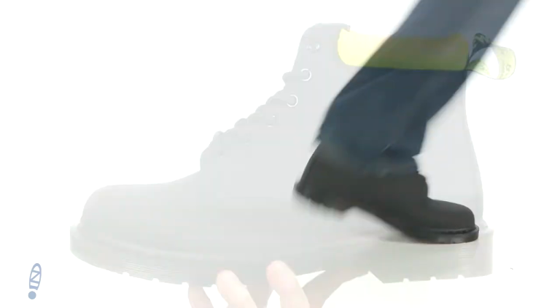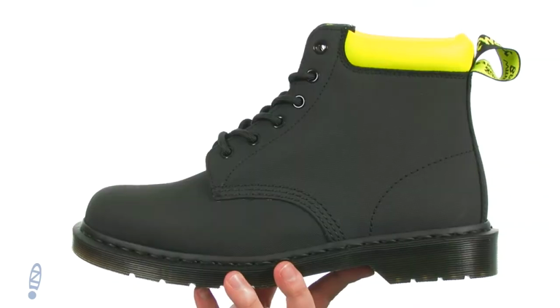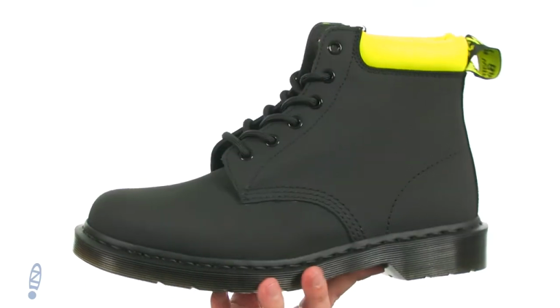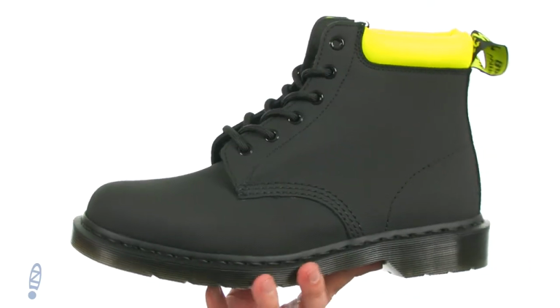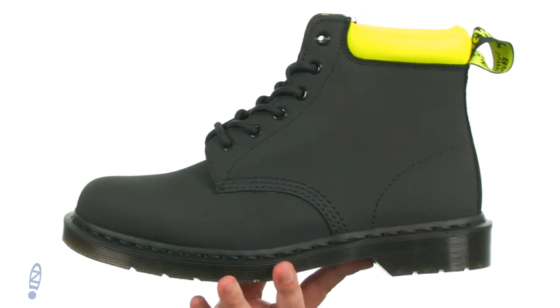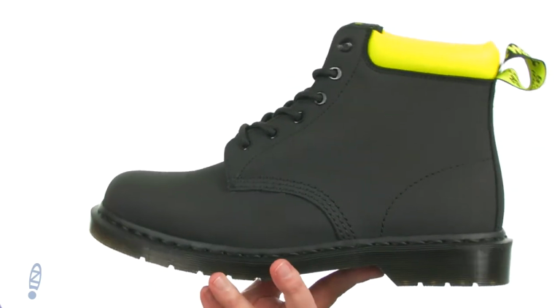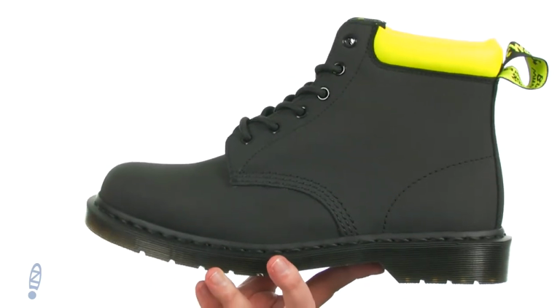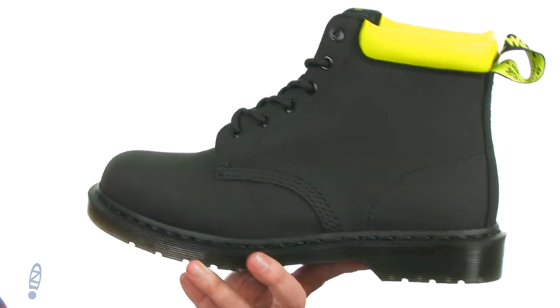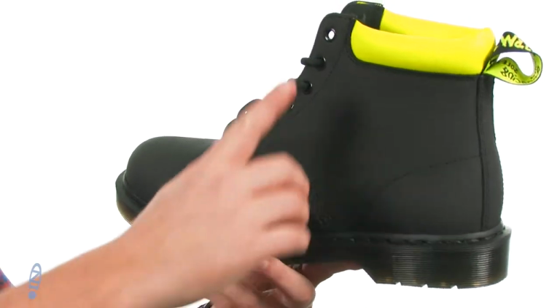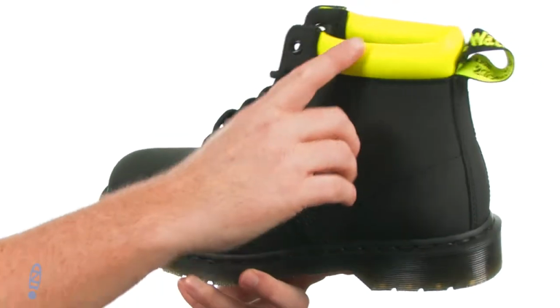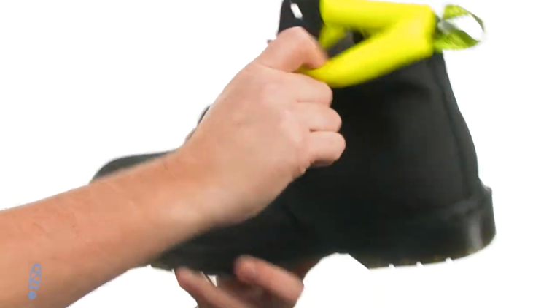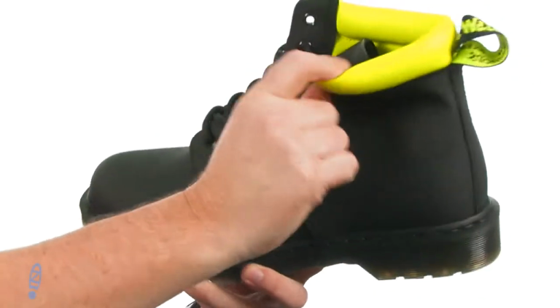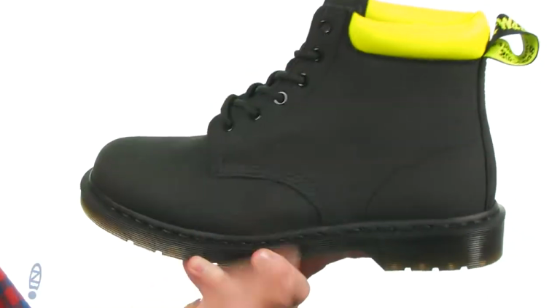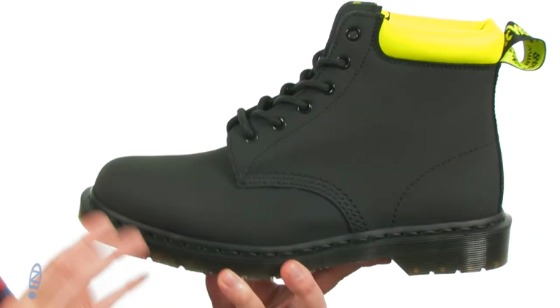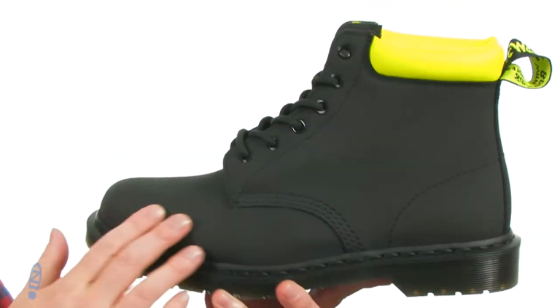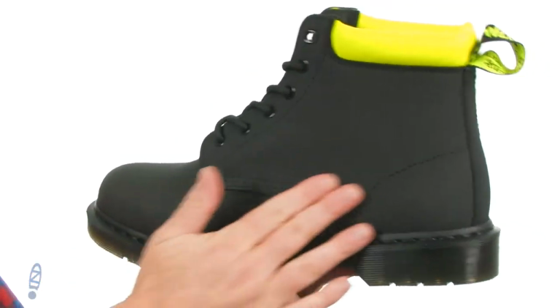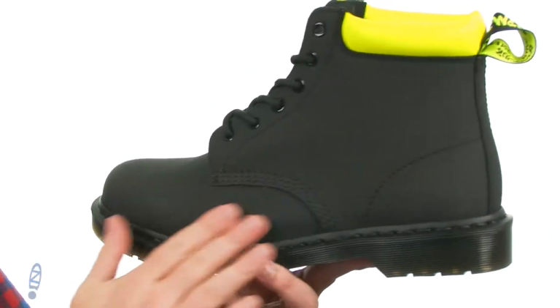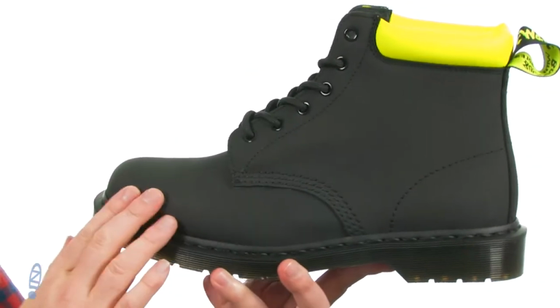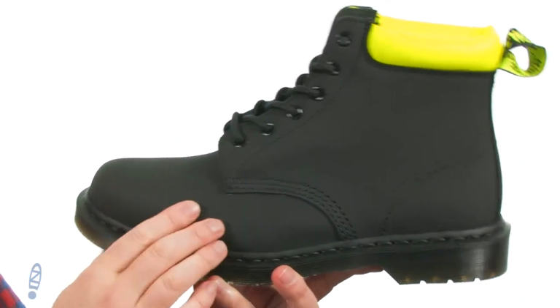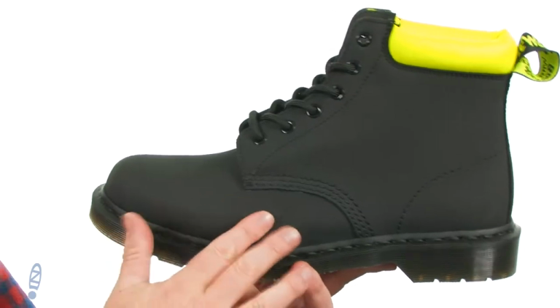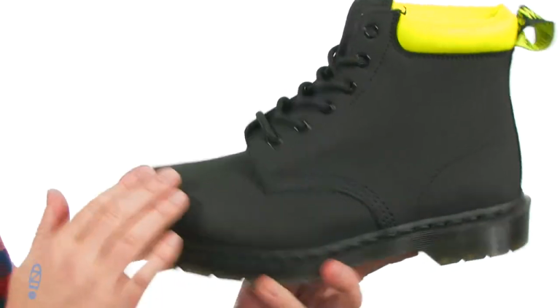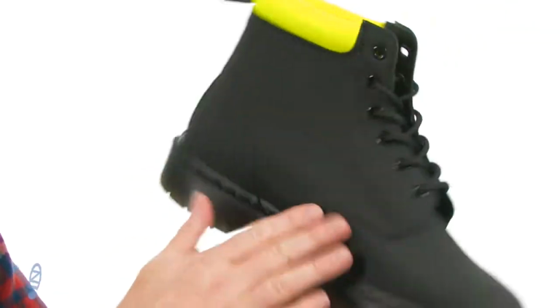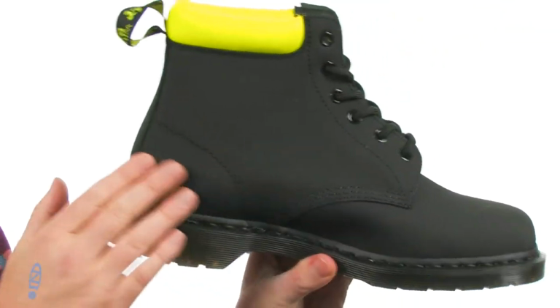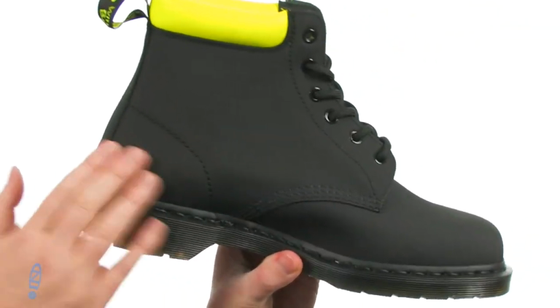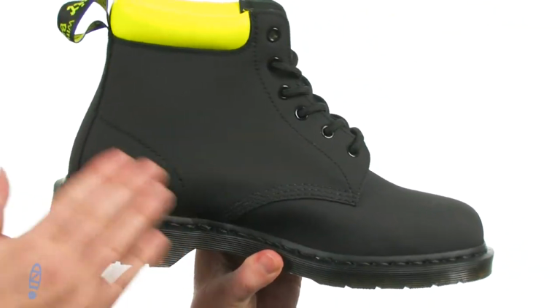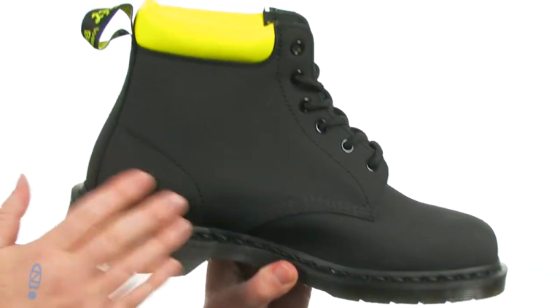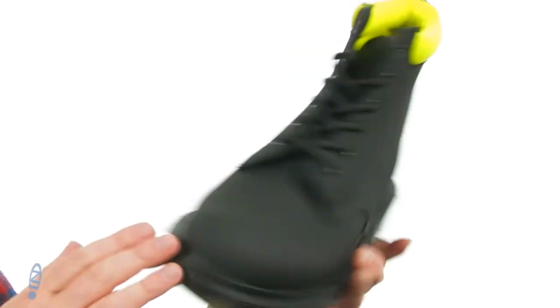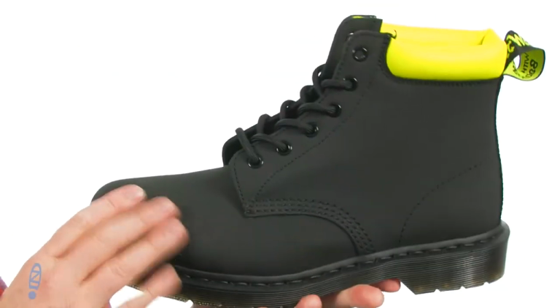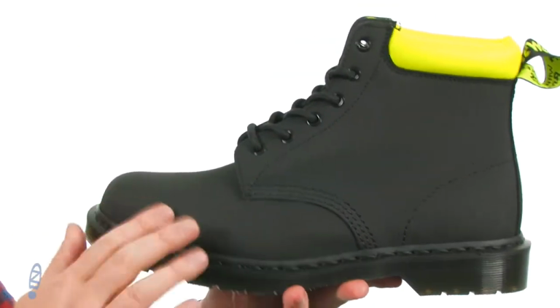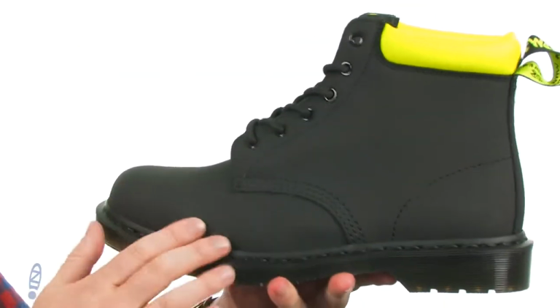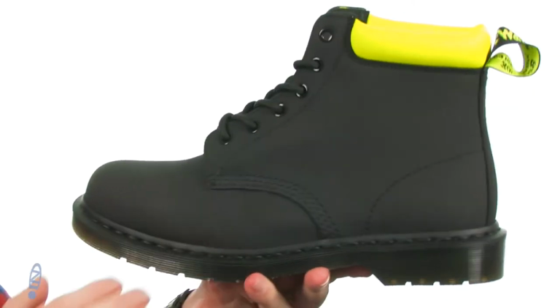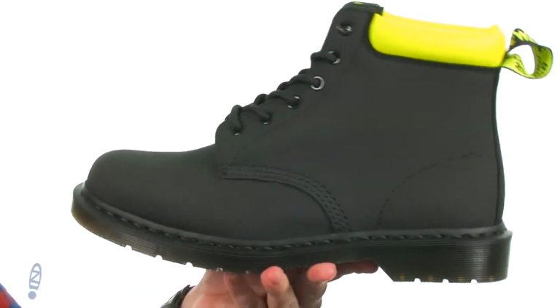These boots have an inspired take on the 90s rave scene. You're gonna get that neon pop of color up here at the top of the boot. The leather they've used is an Ajax leather that has this all-over texture — it looks and feels more like a canvas, but it's actually leather.